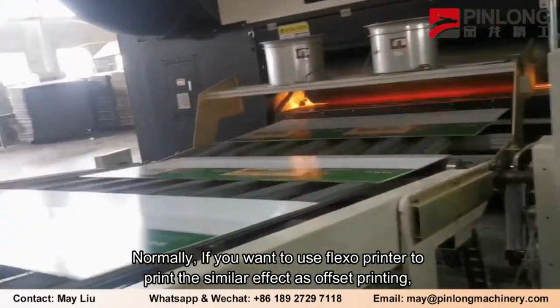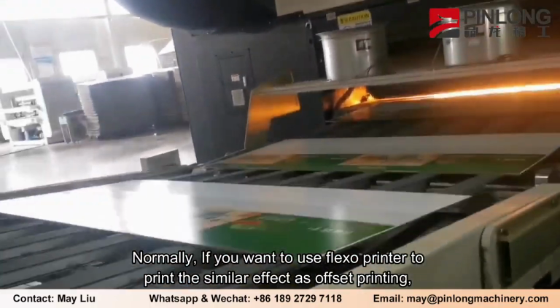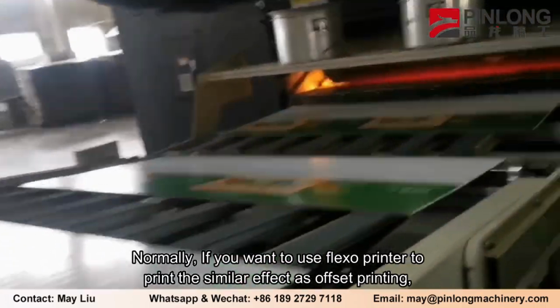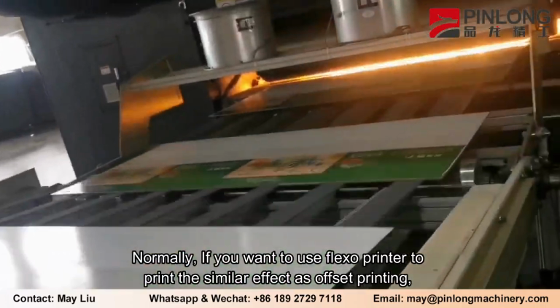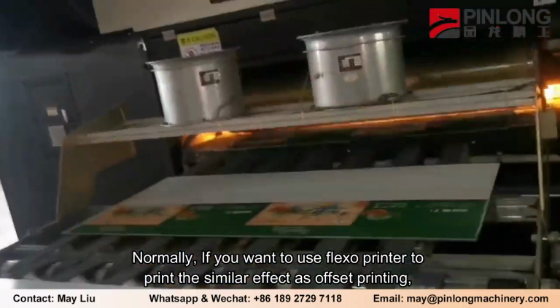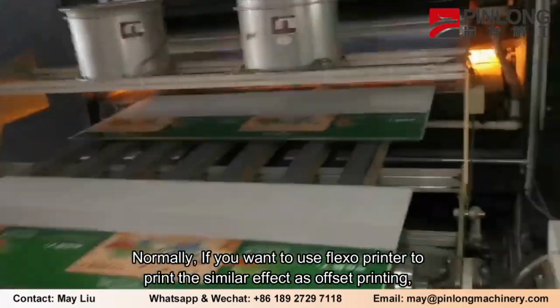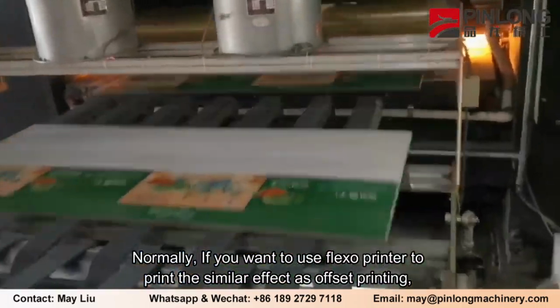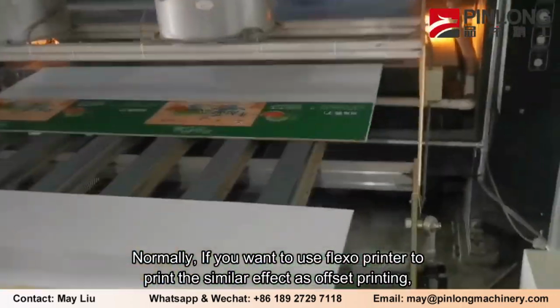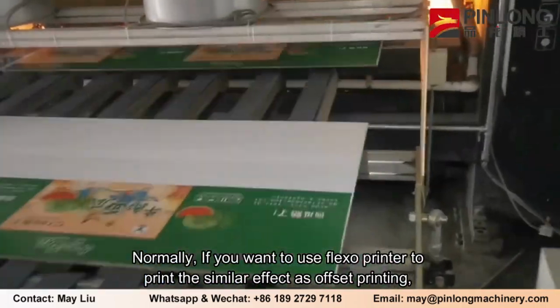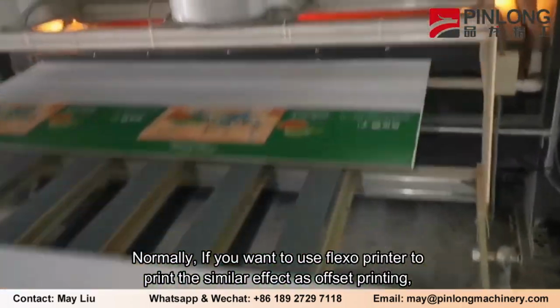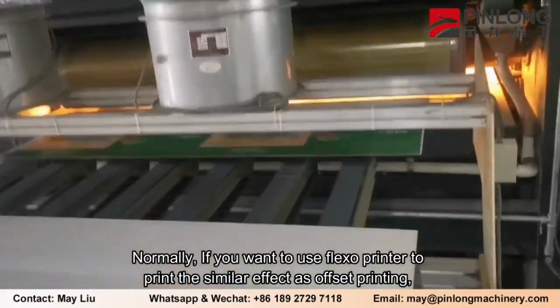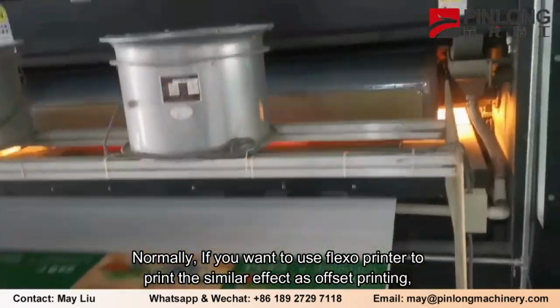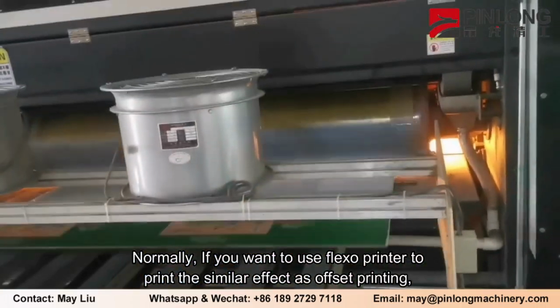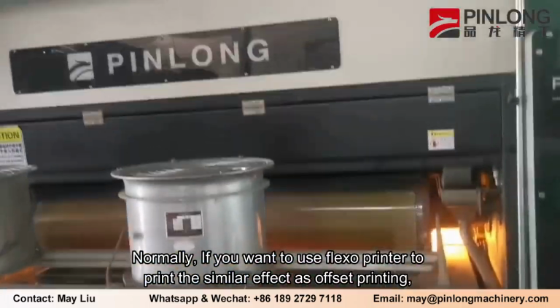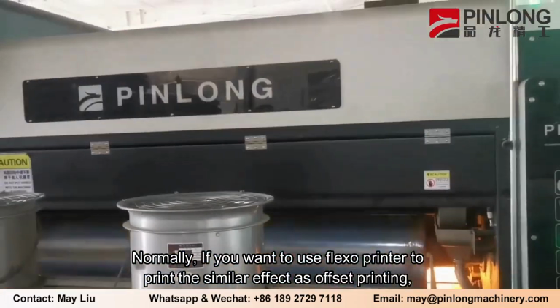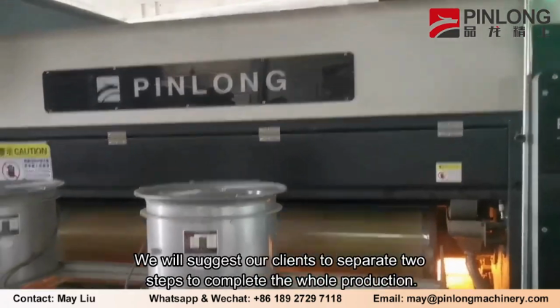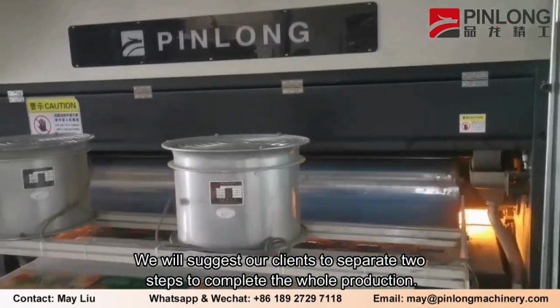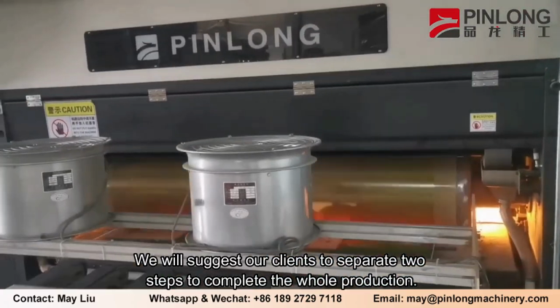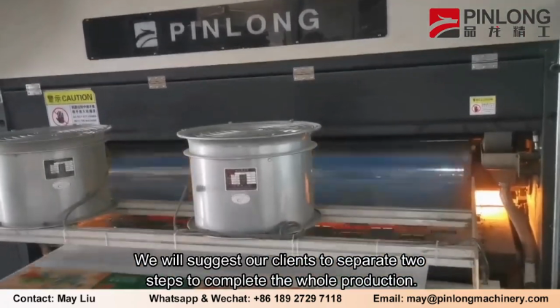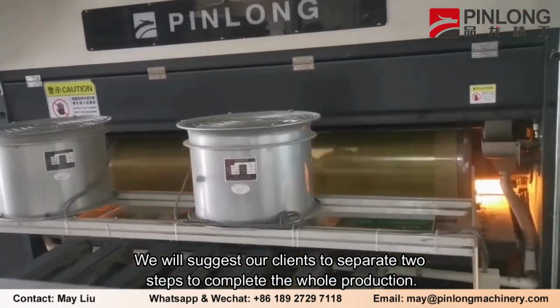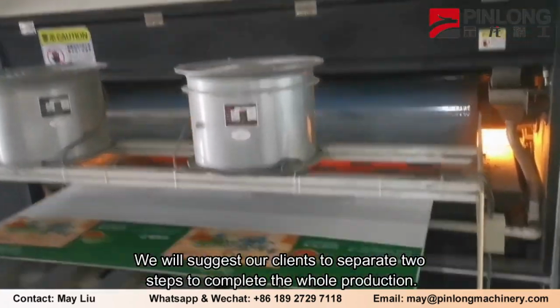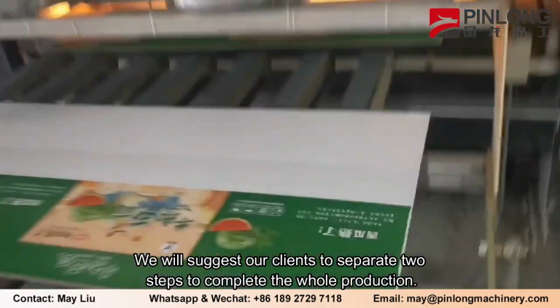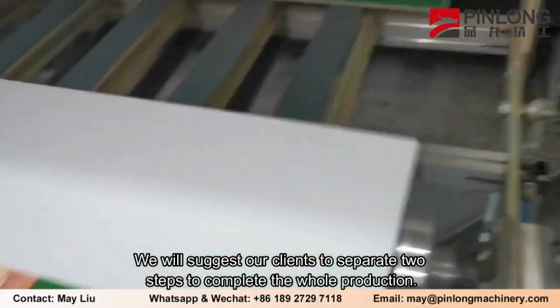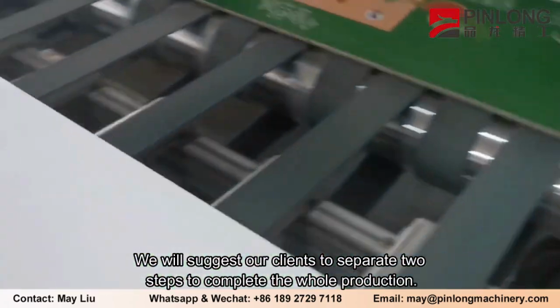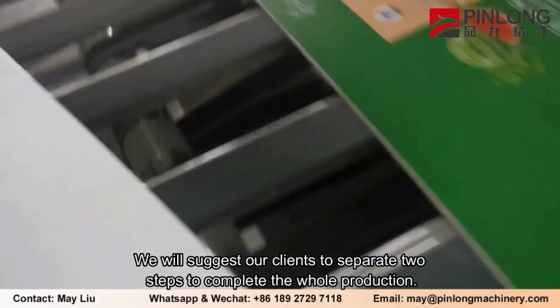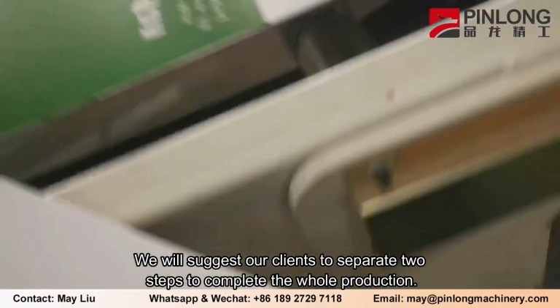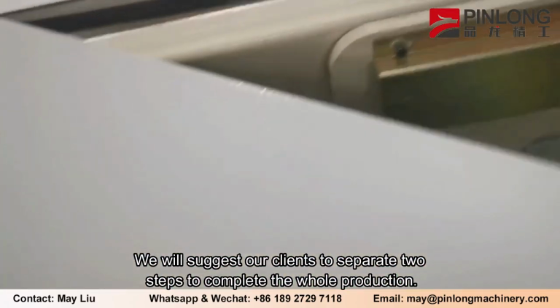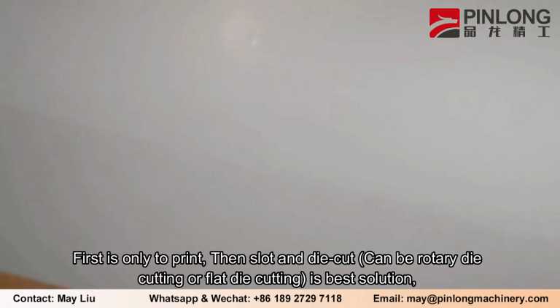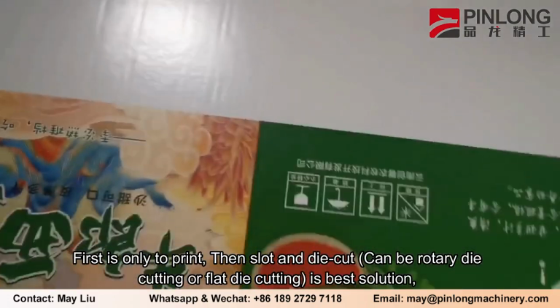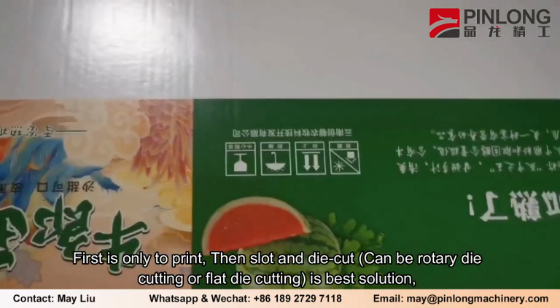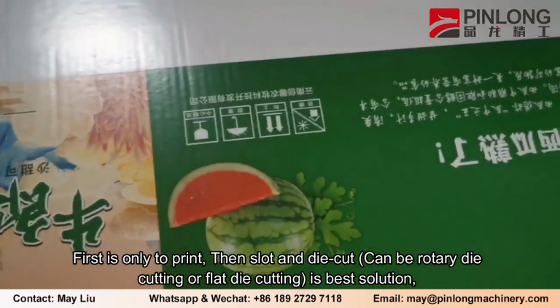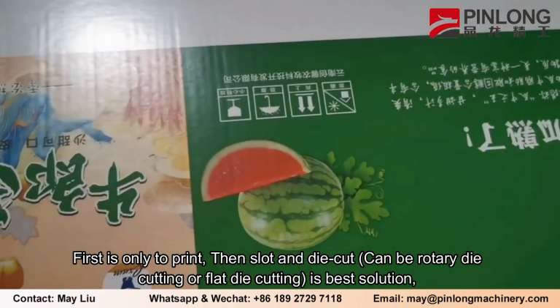Normally, if you want to use a Flexo printer to print a similar effect as offset printing, we will suggest our clients to separate the production into two steps to complete the whole process. The first step is only to print.